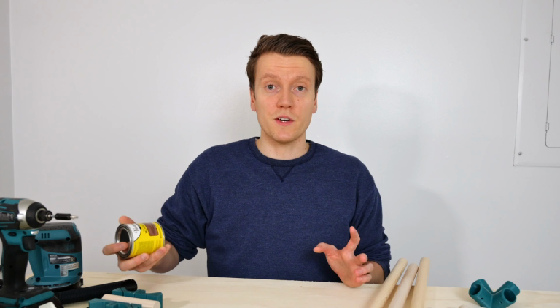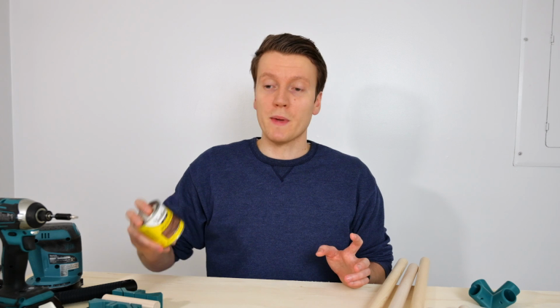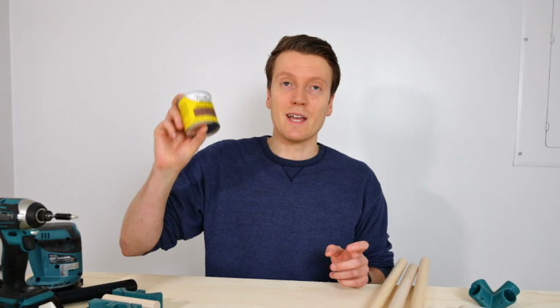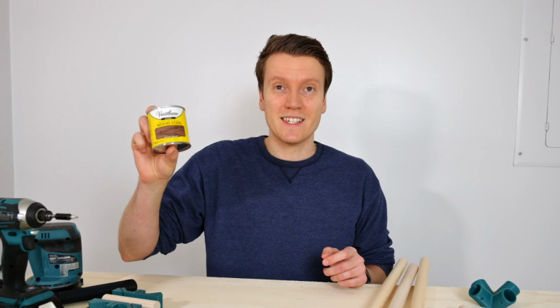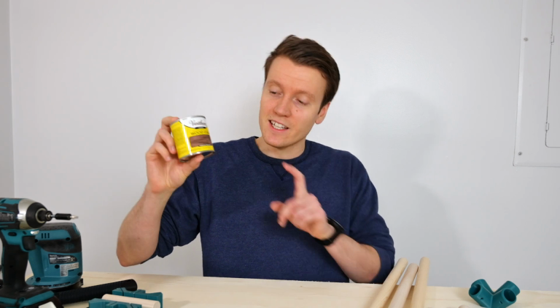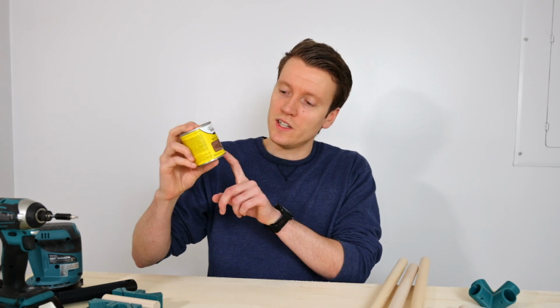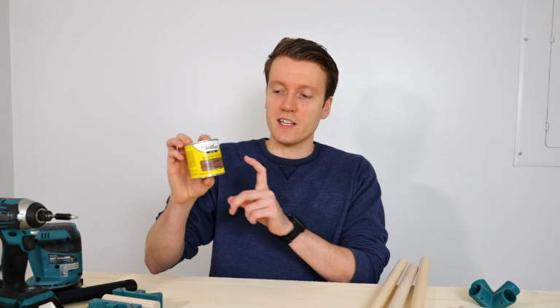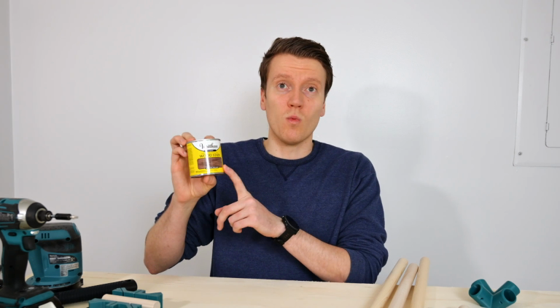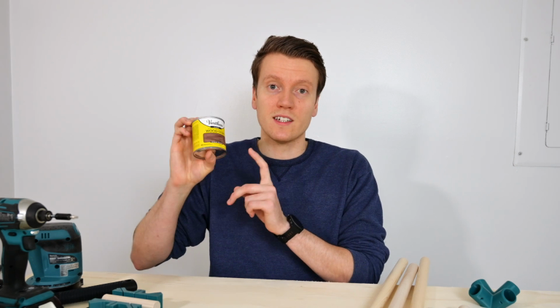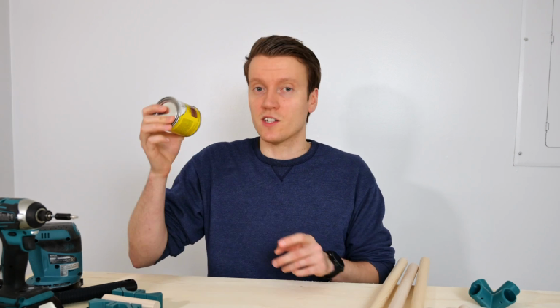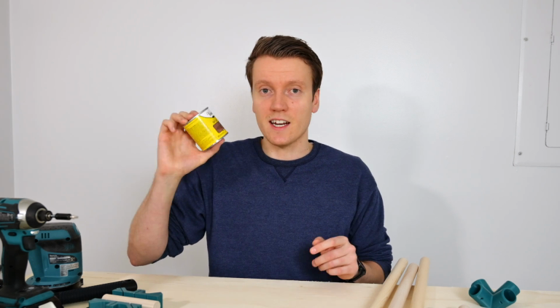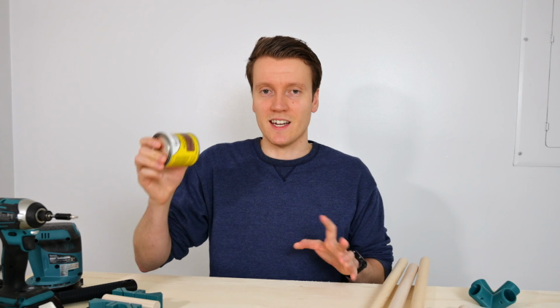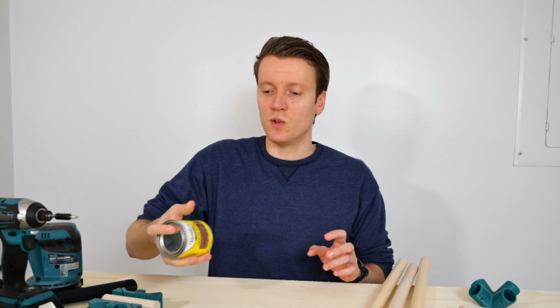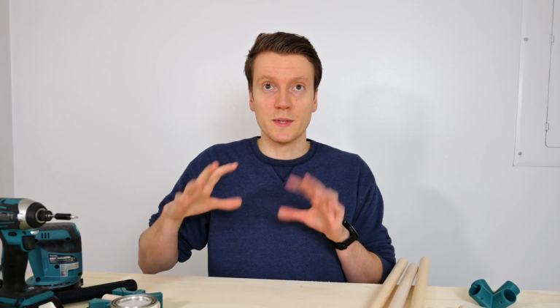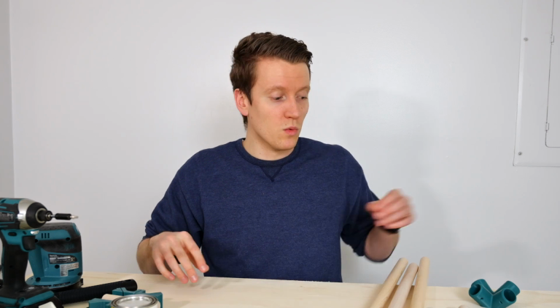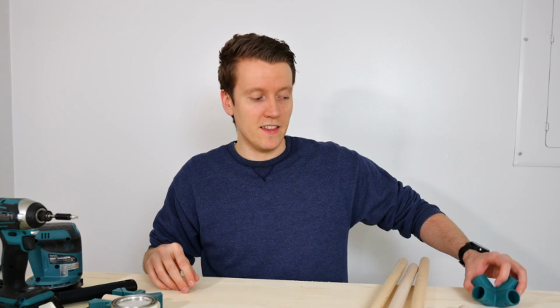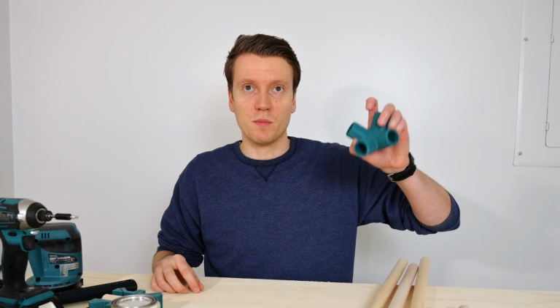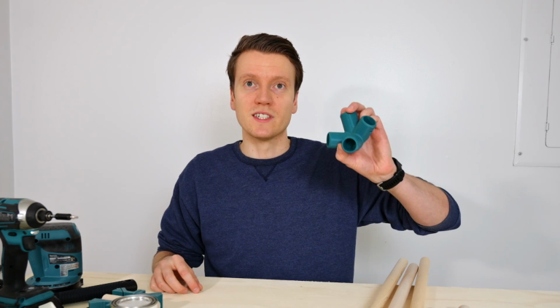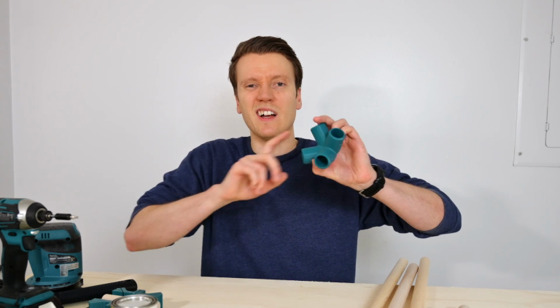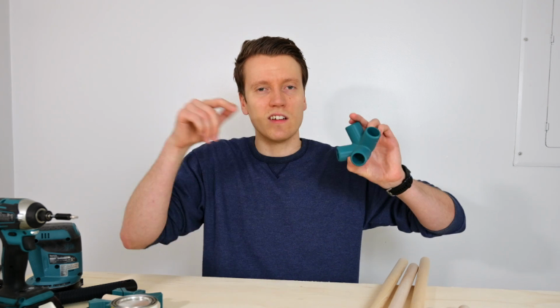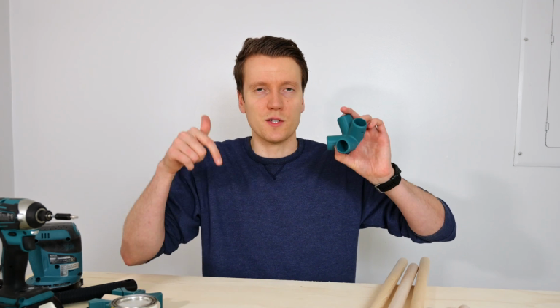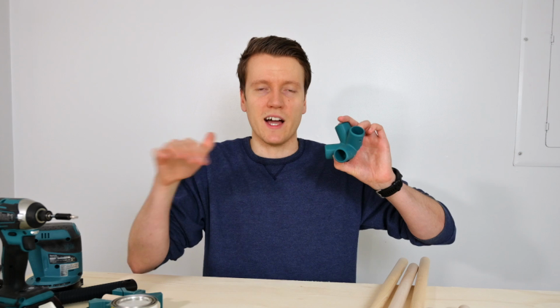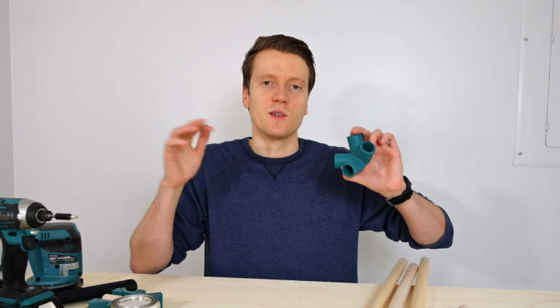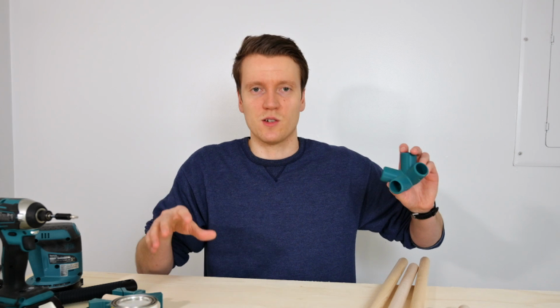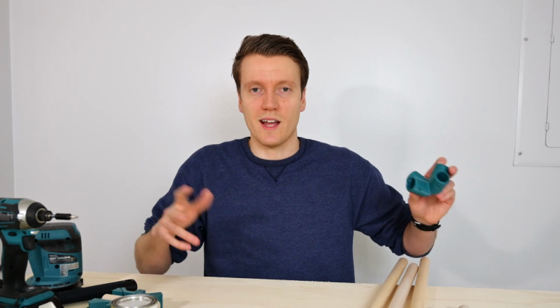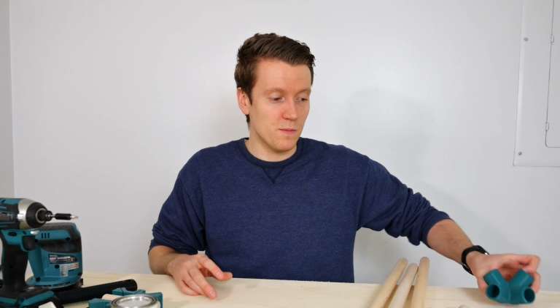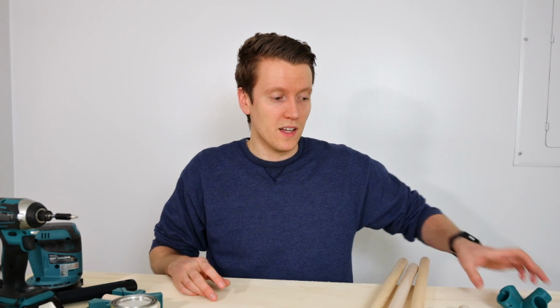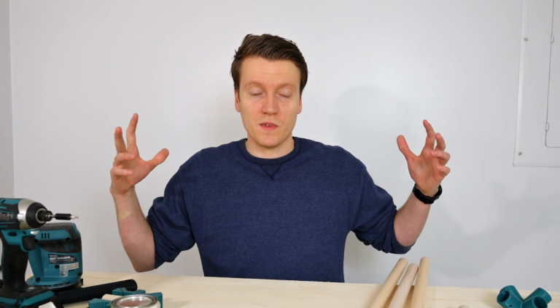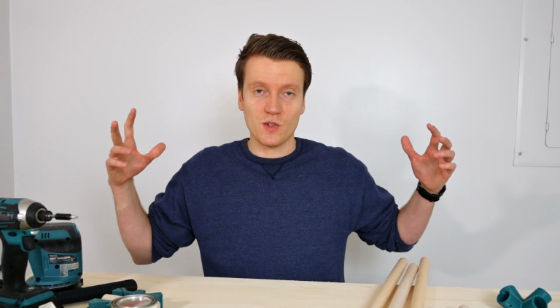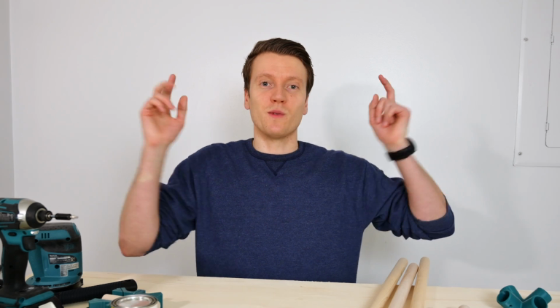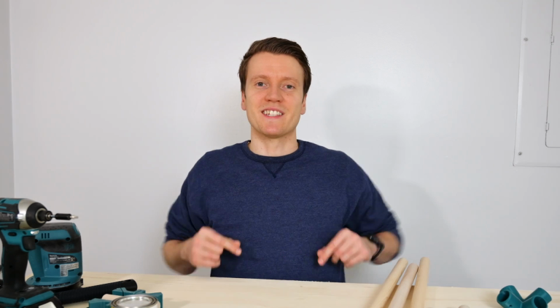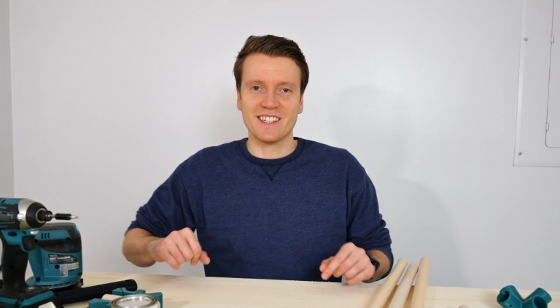The other difference from his design: I'm going to be staining the wood. This is a Special Walnut color stain, so it'll be dark wood with this beautiful teal. I'll link all the specific items I use in the description down below. But now that we've got the introduction out of the way, let's get right into it.